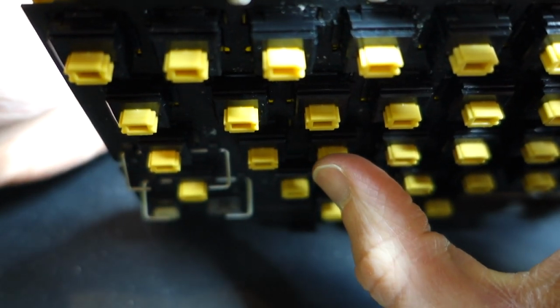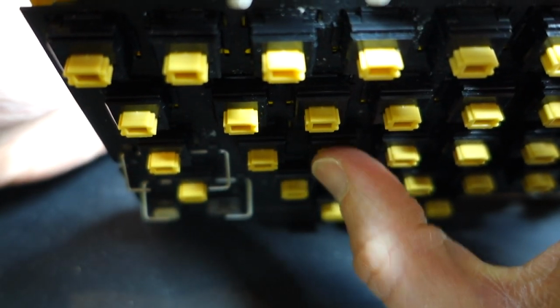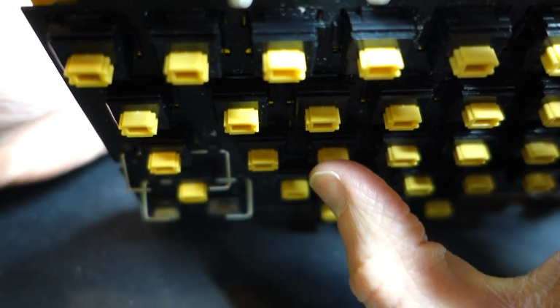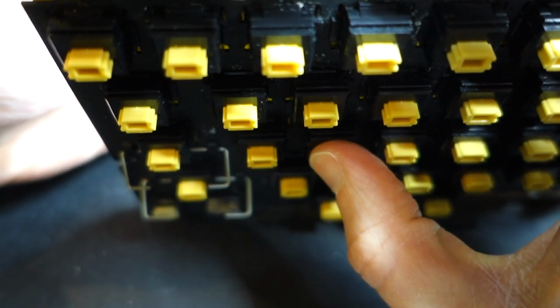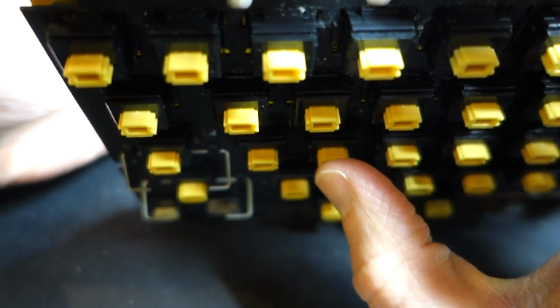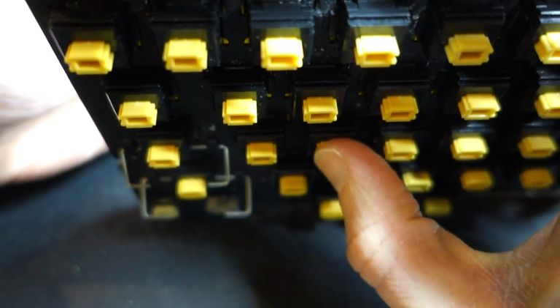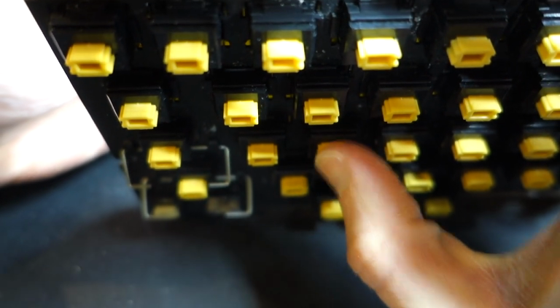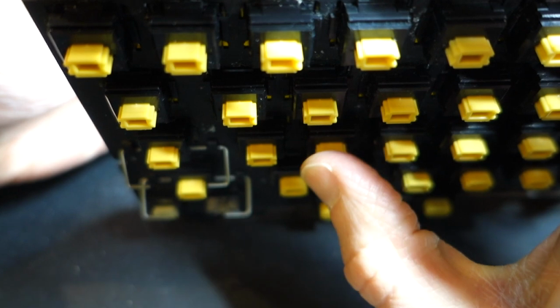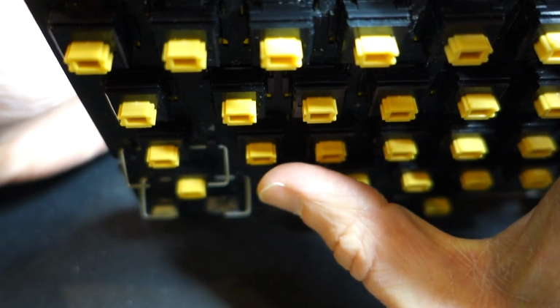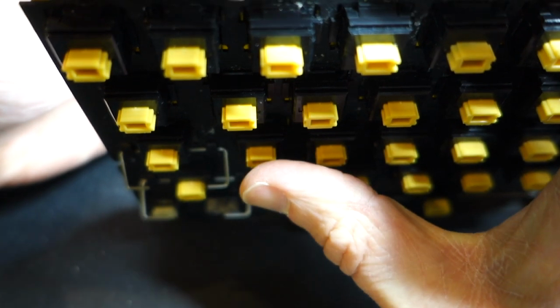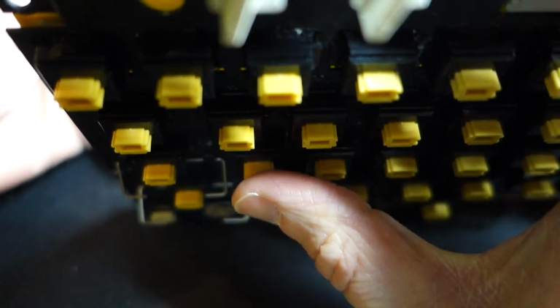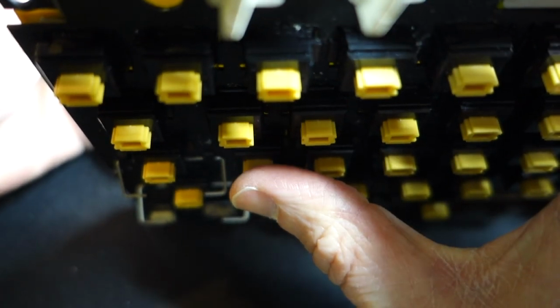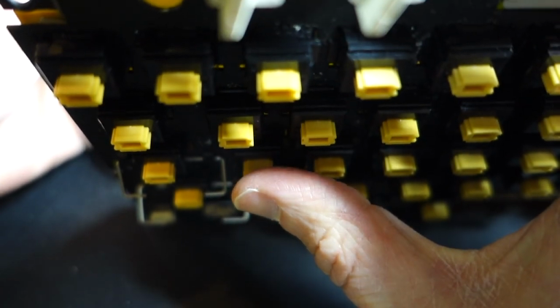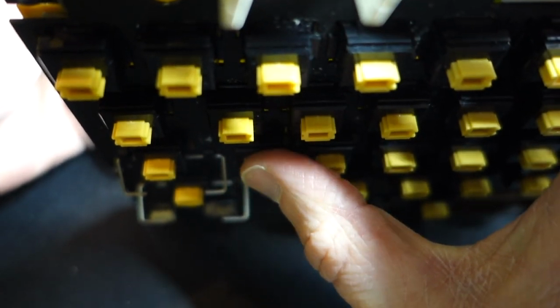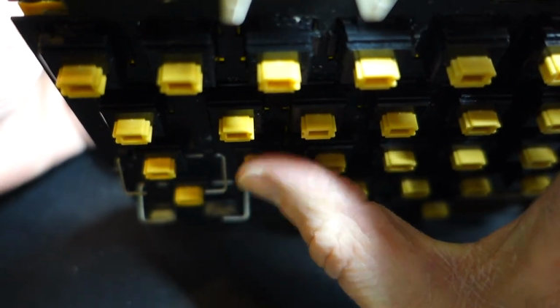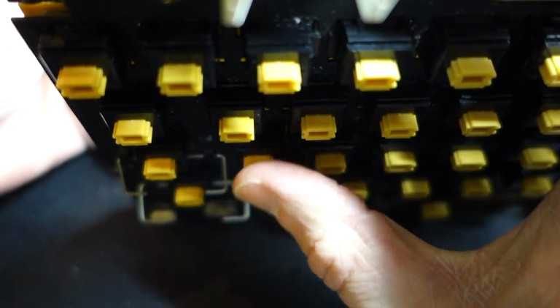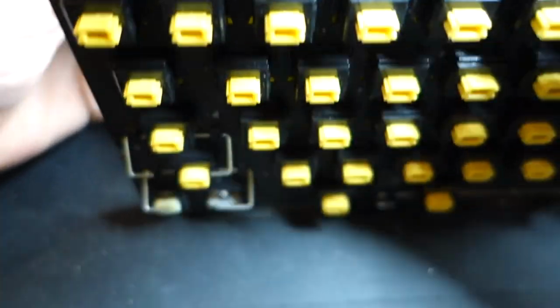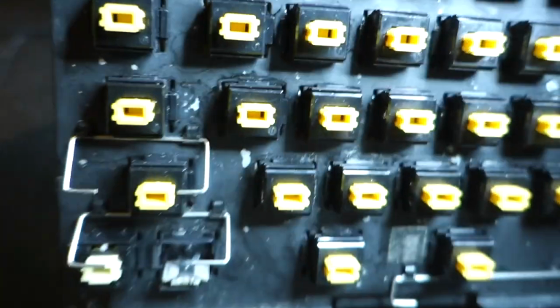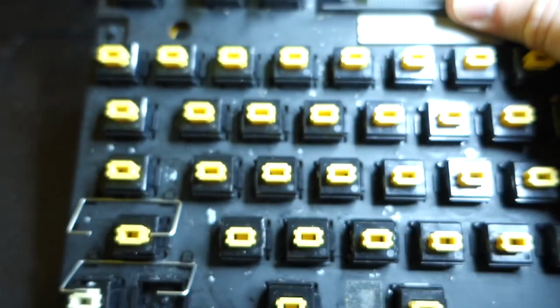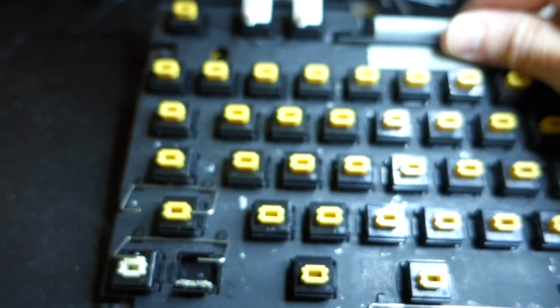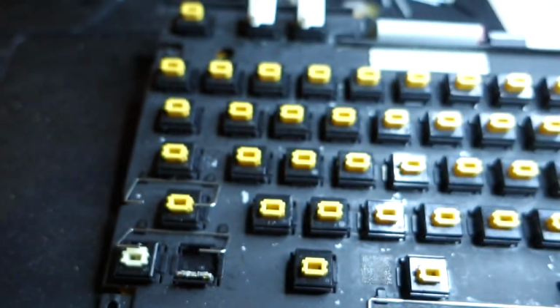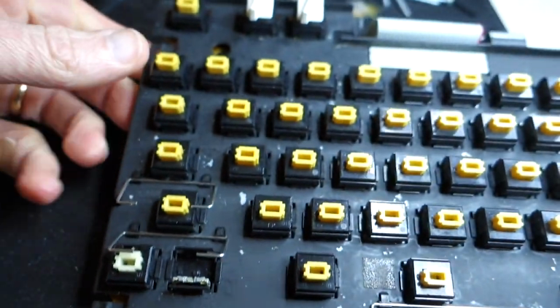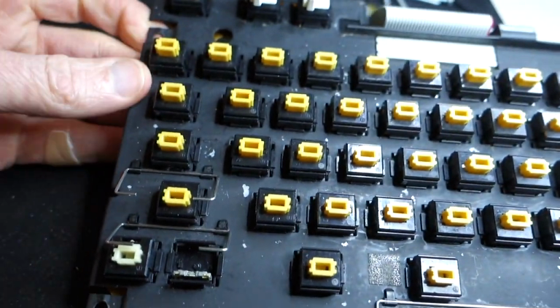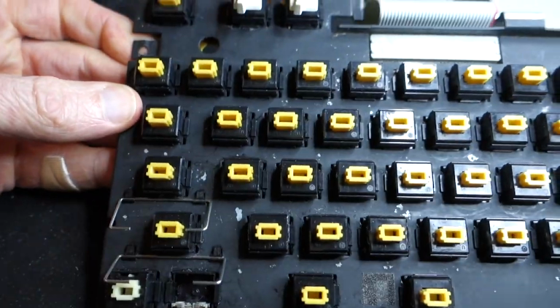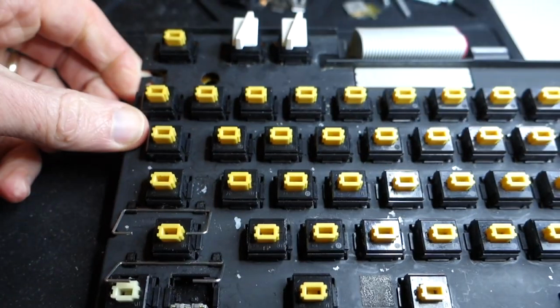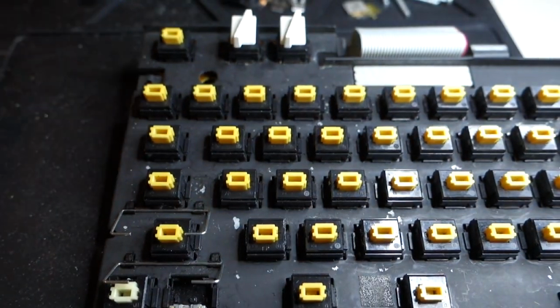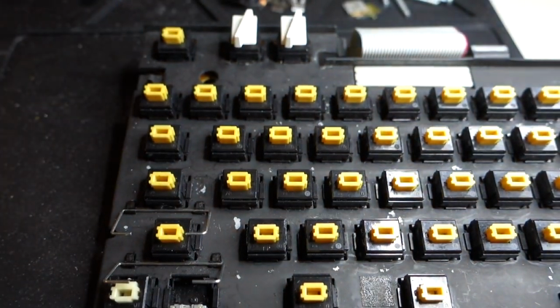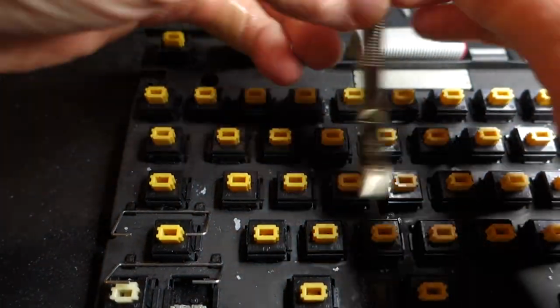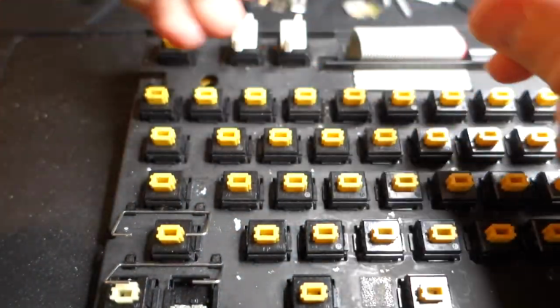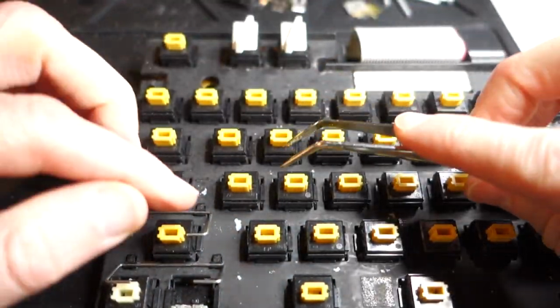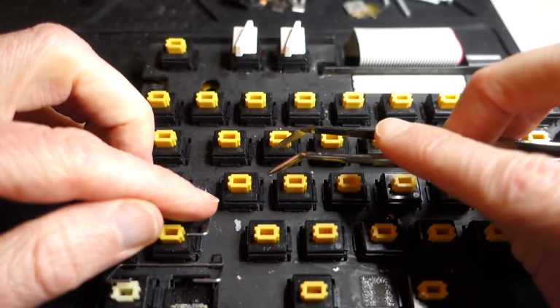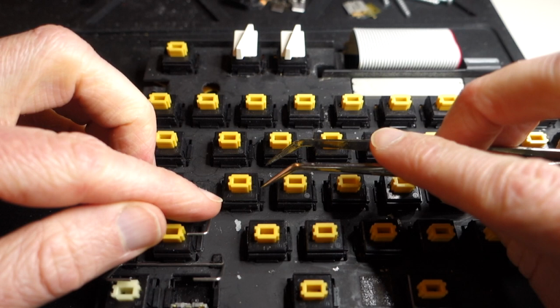Contrast that with the S key, where I get a nice beep from the key switch. So something's wrong with the A key, and now let's try and take it apart.